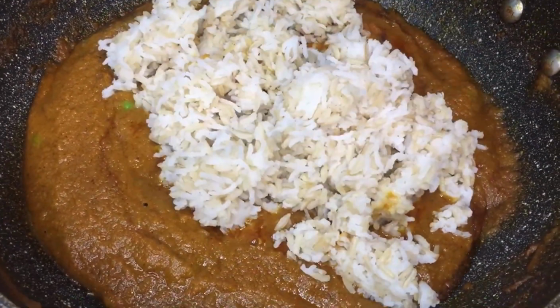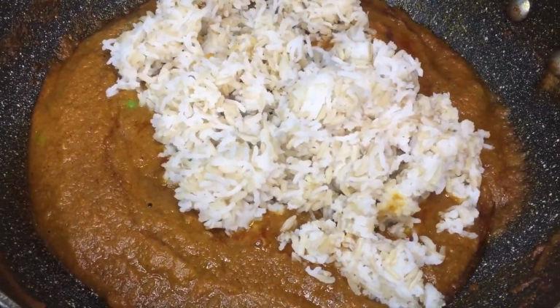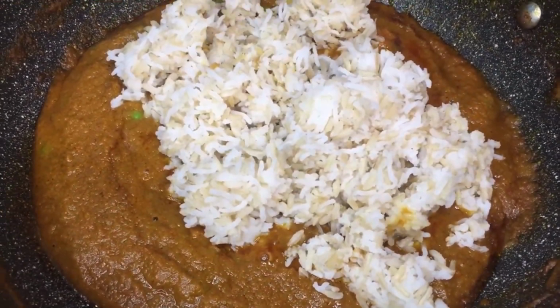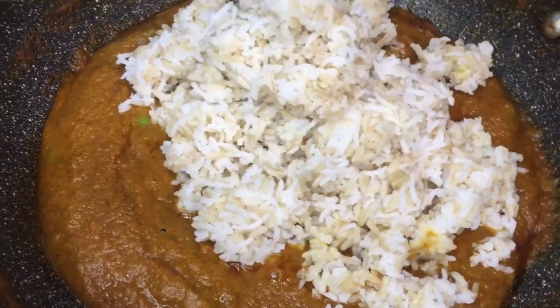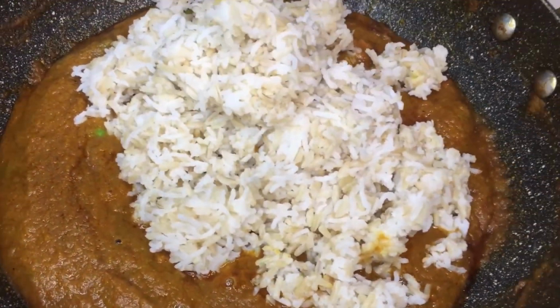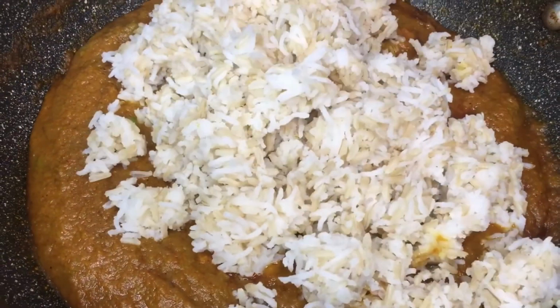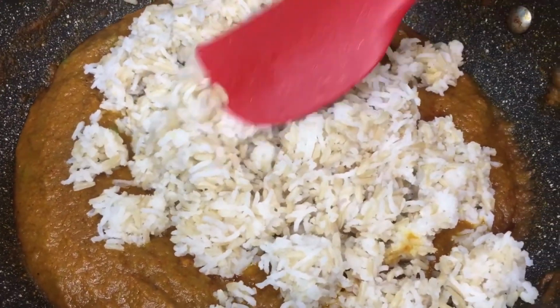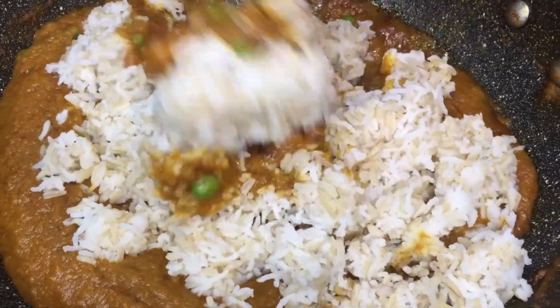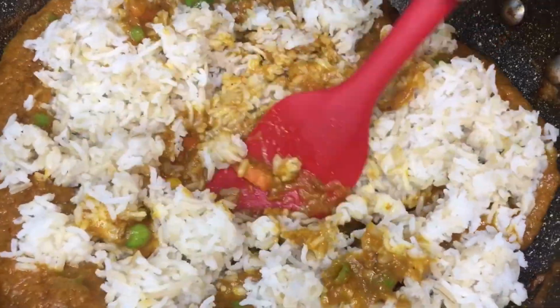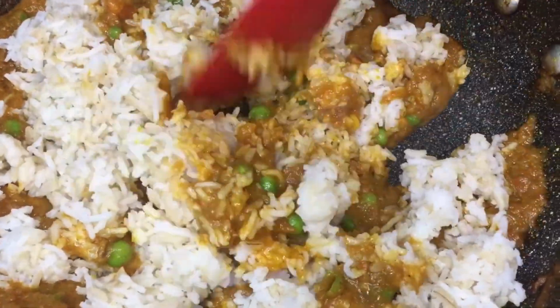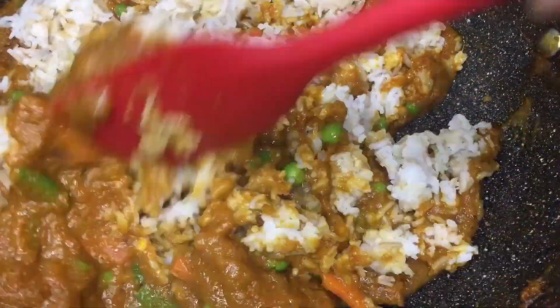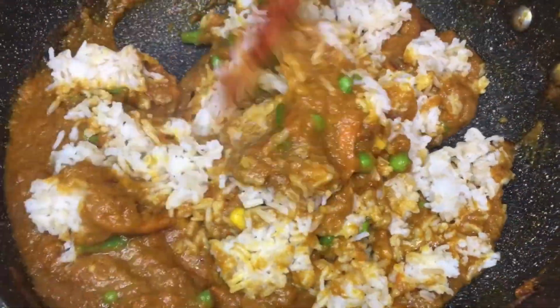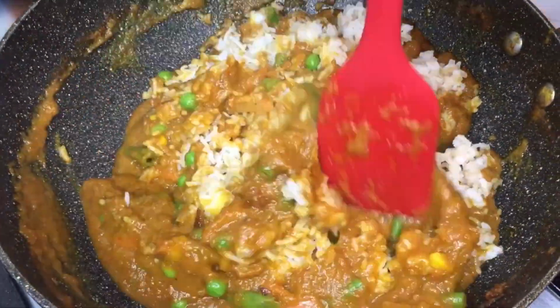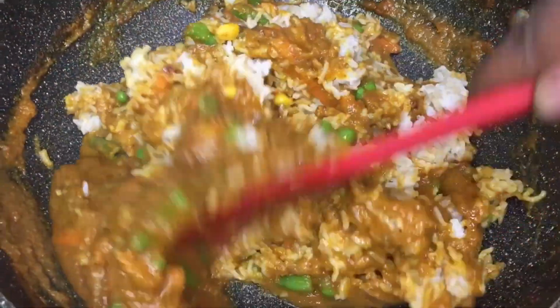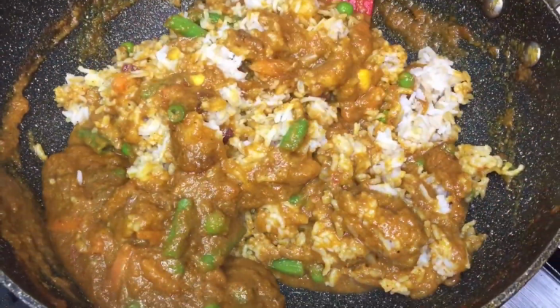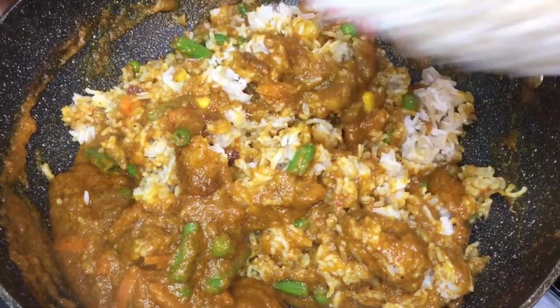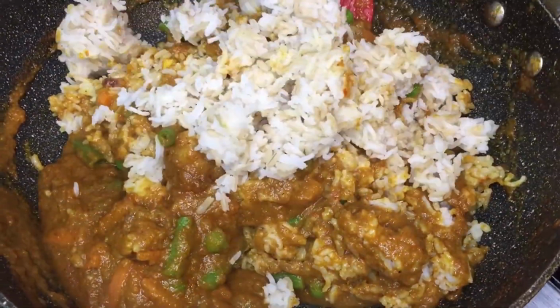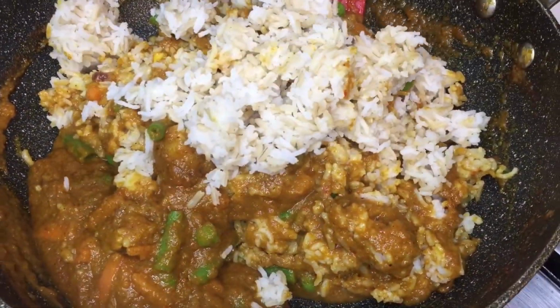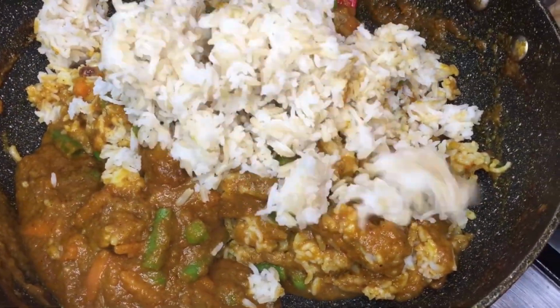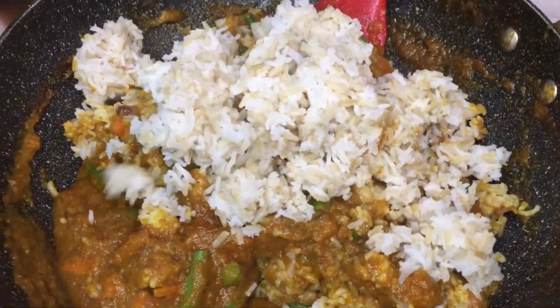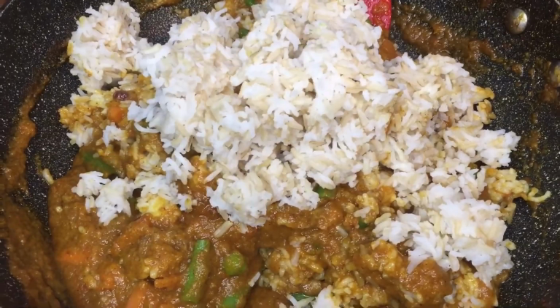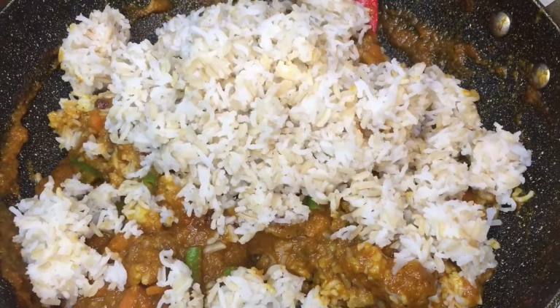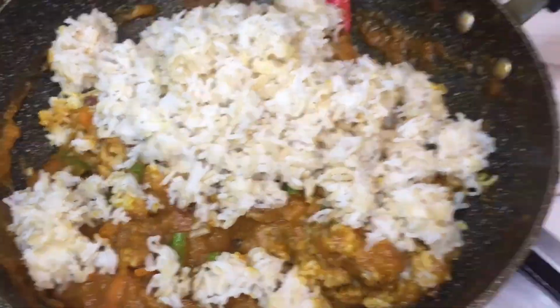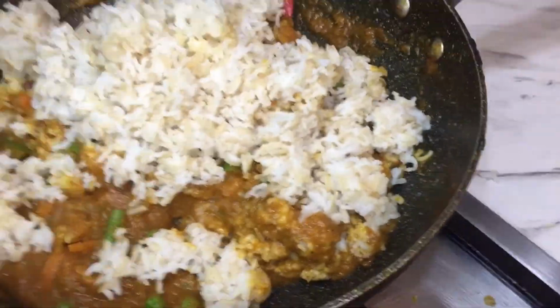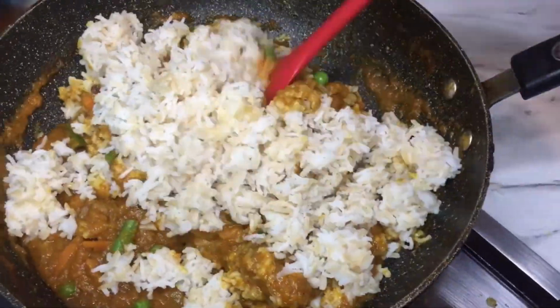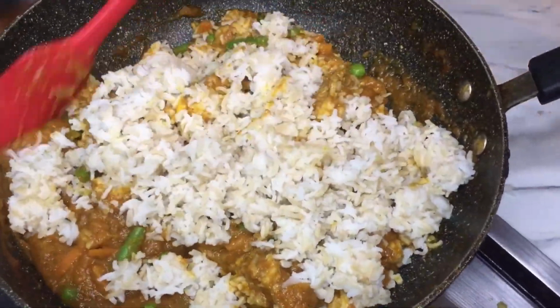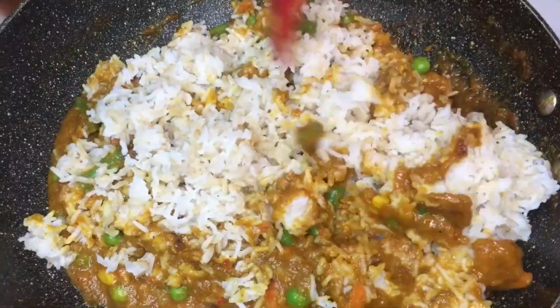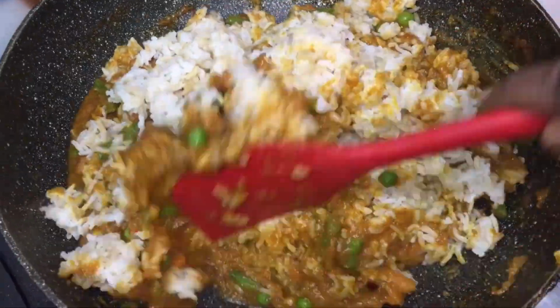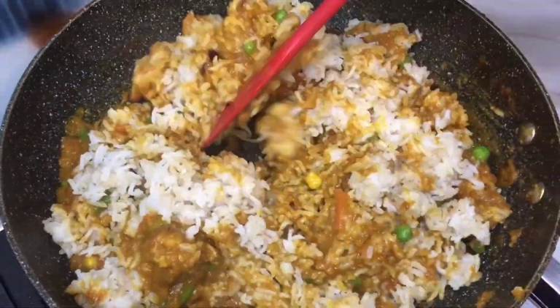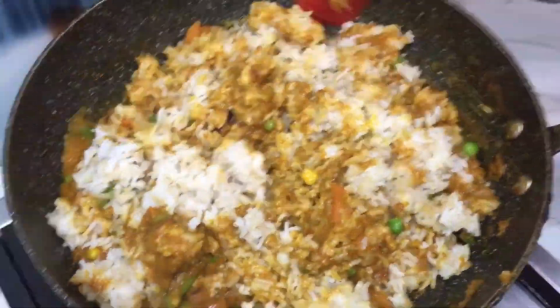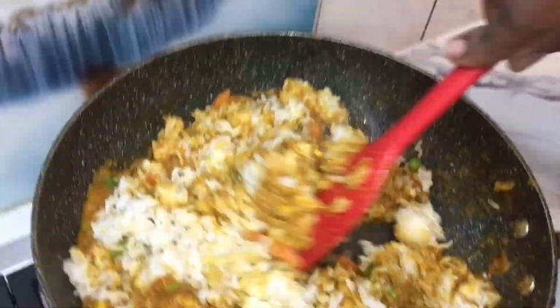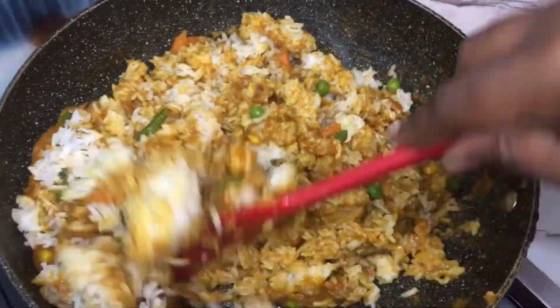Now scoop the rice and add it into the stew gradually, stirring and coating the rice into the stew until every grain of the rice is nicely coated.